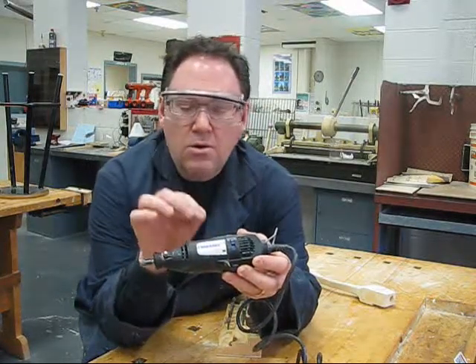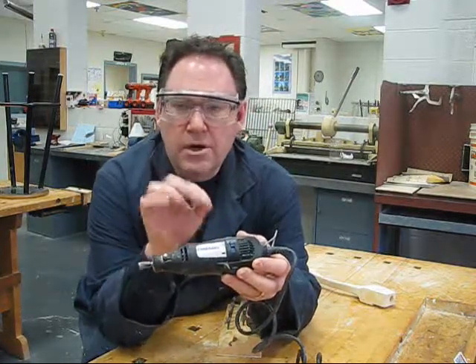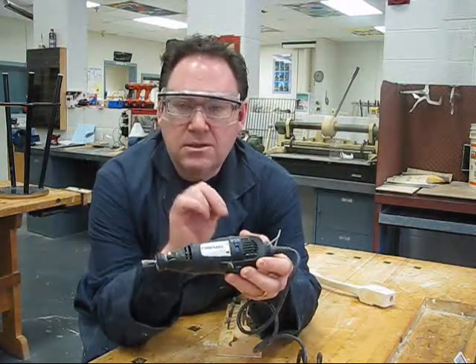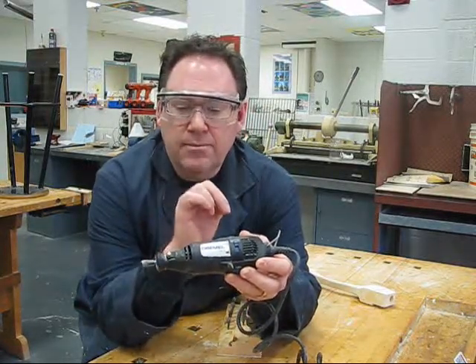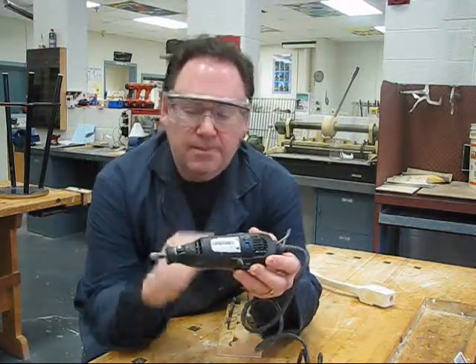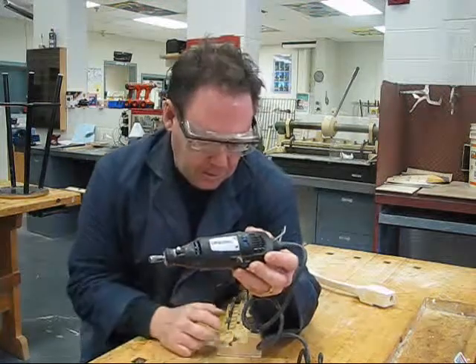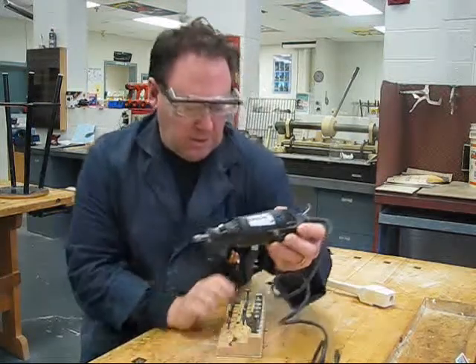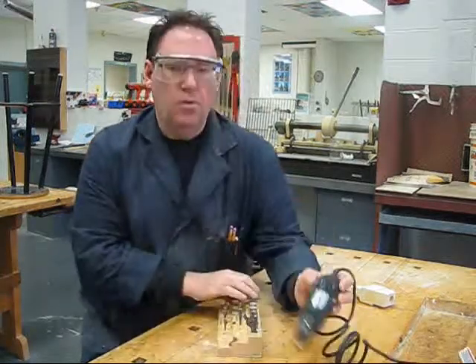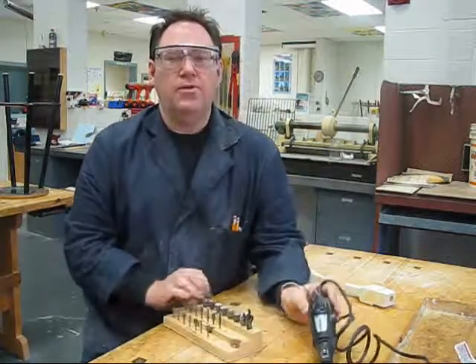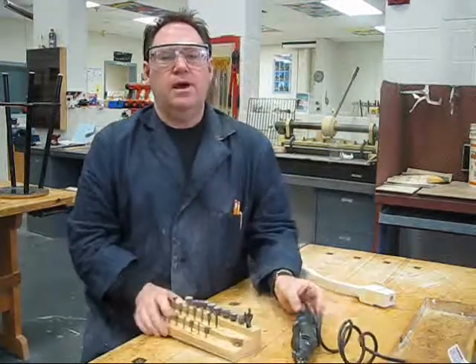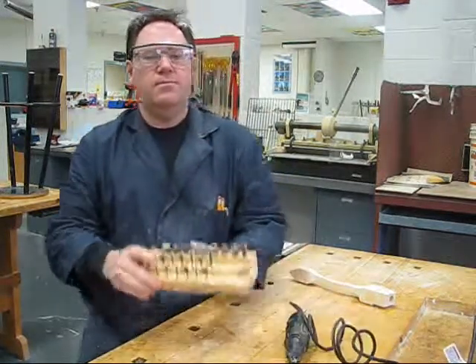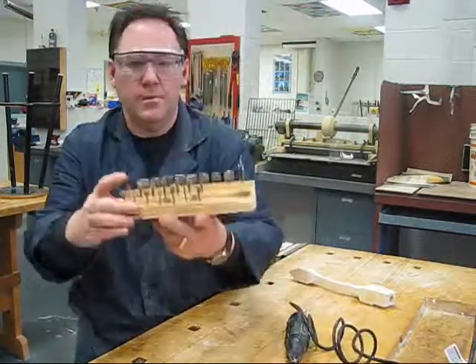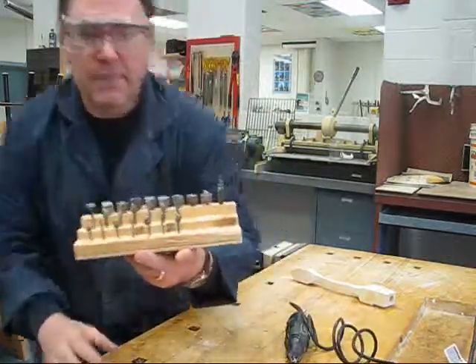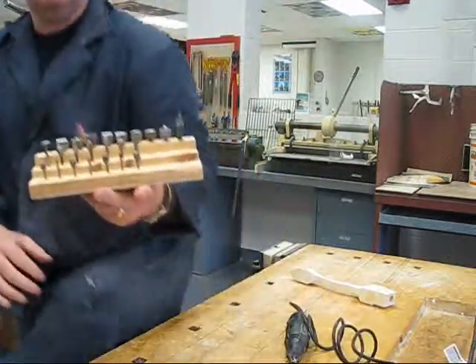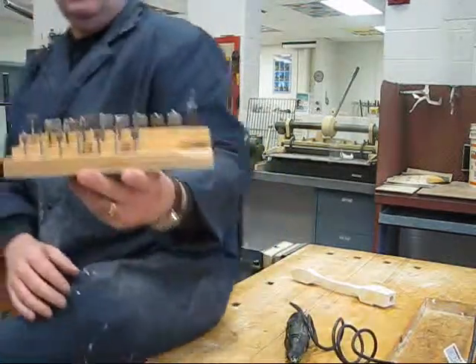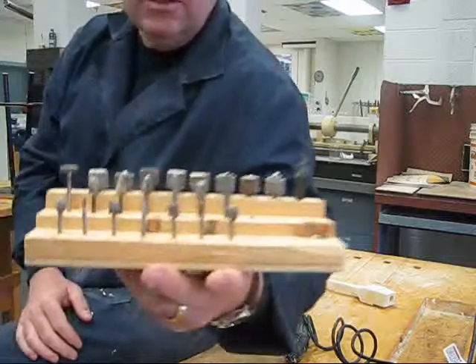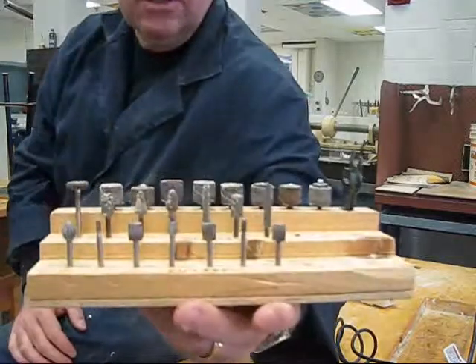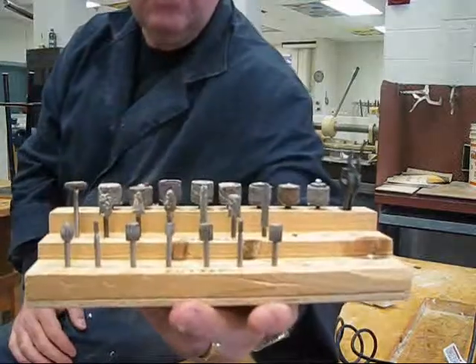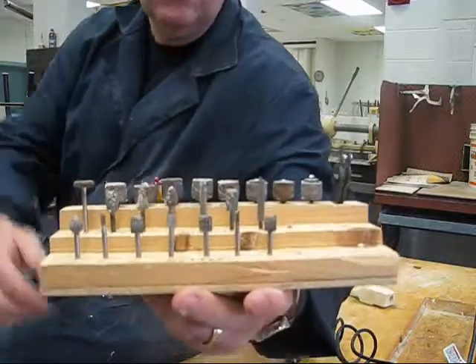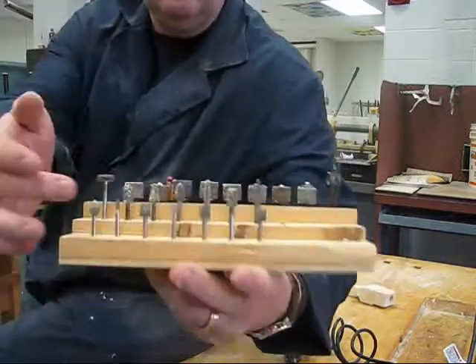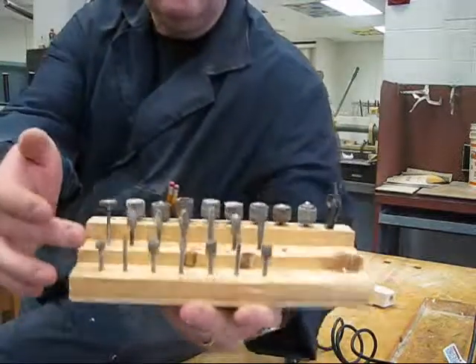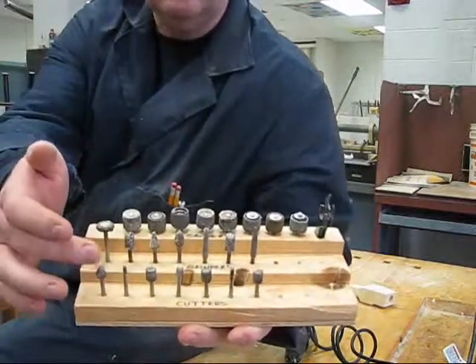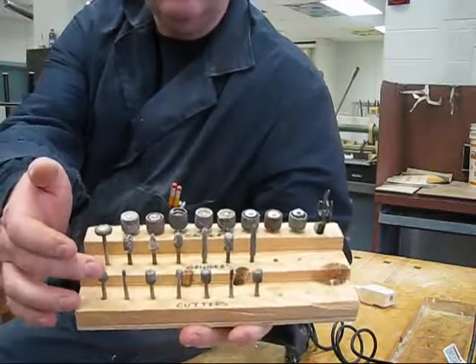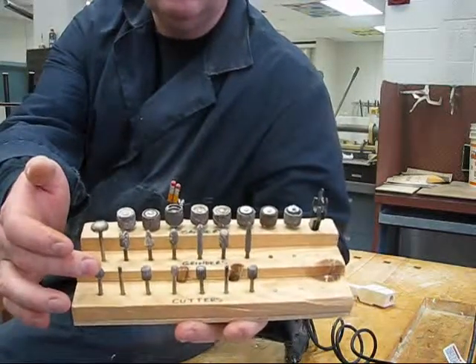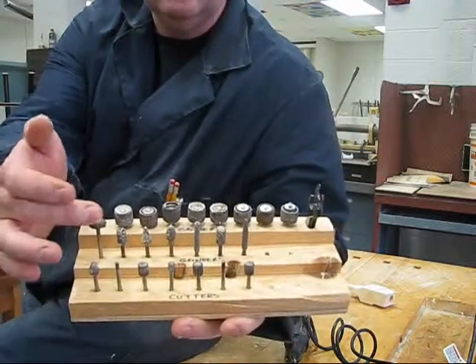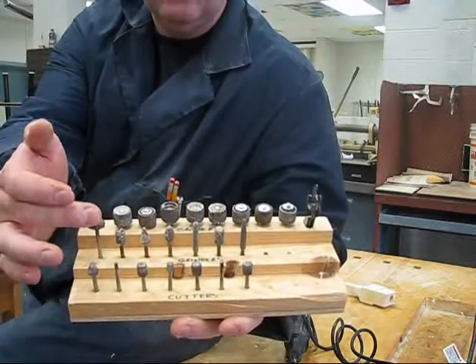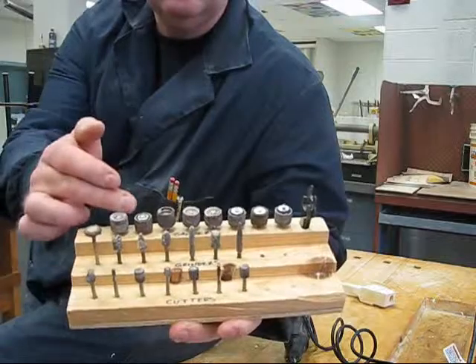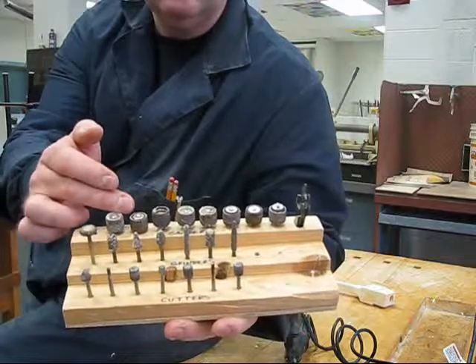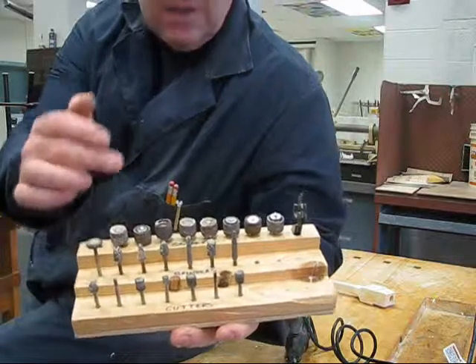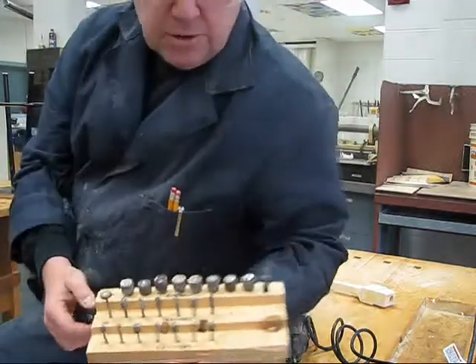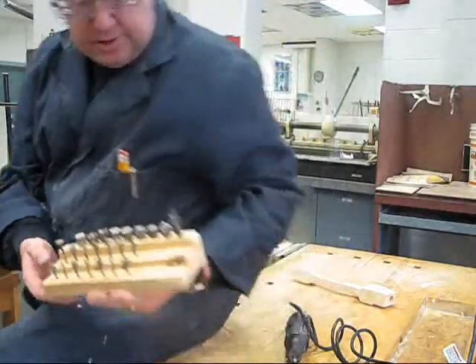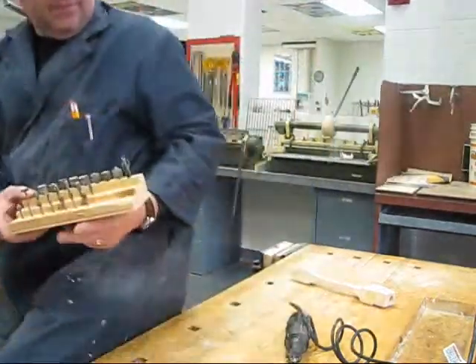Always go to your highest speed. The other thing we have are the bits. We have three different styles: we have cutters, grinders, and sanders. I'm going to show you how to use all of them.